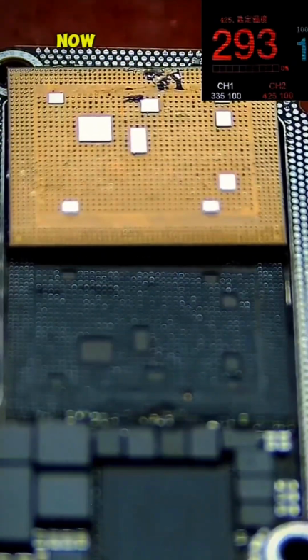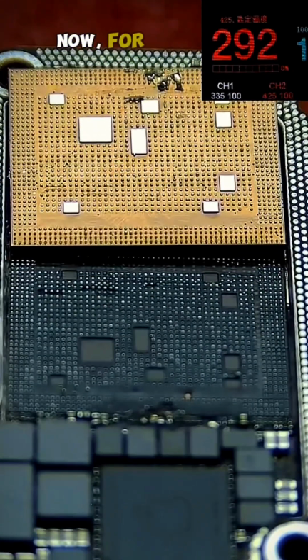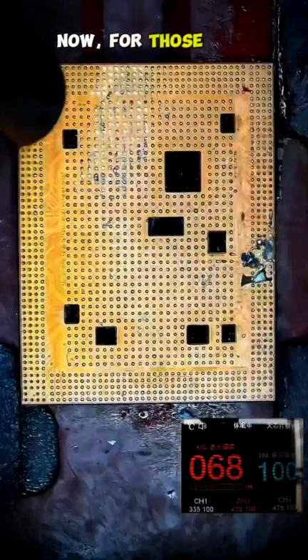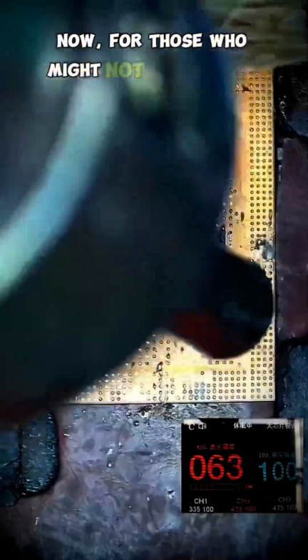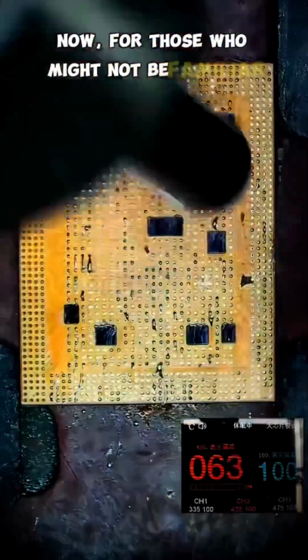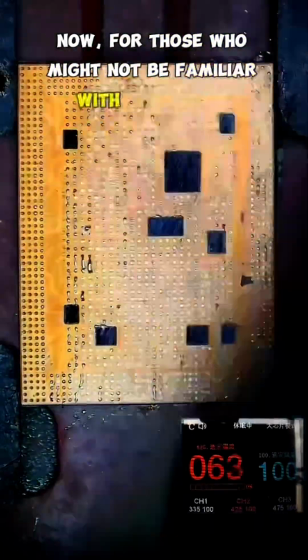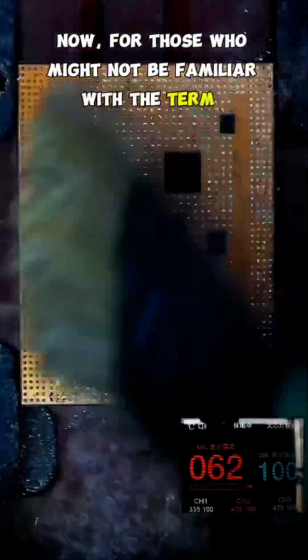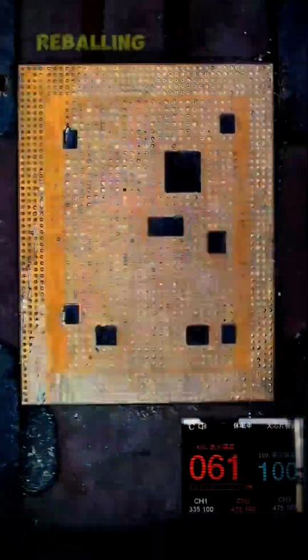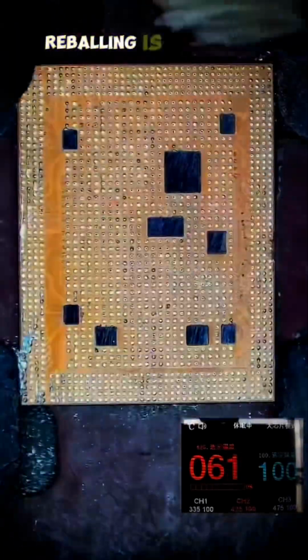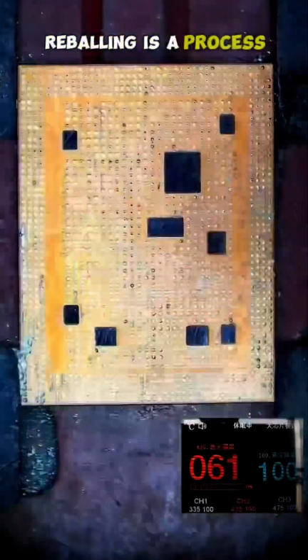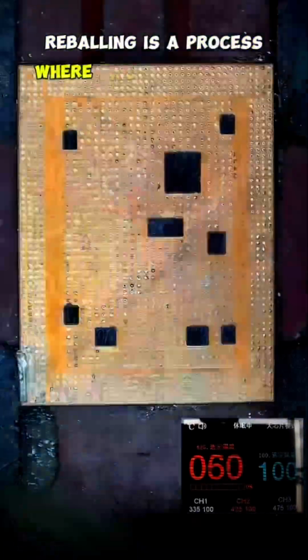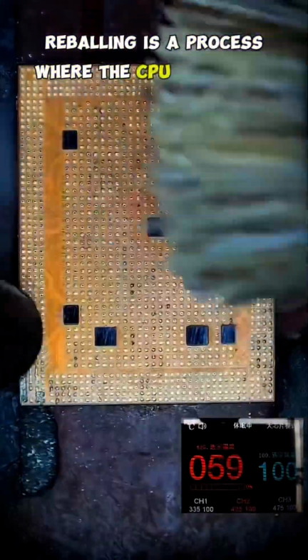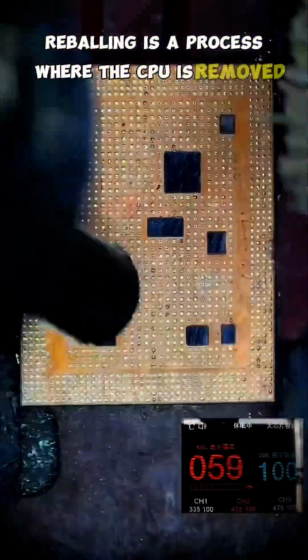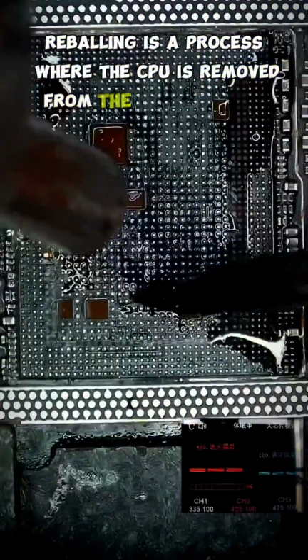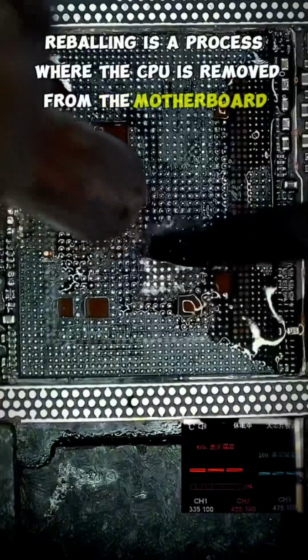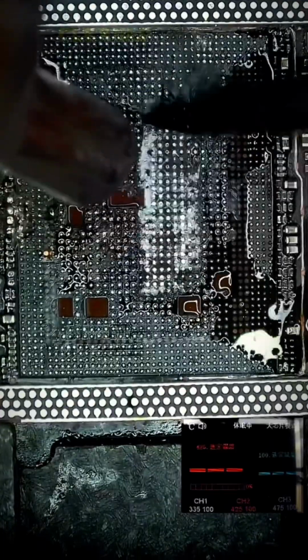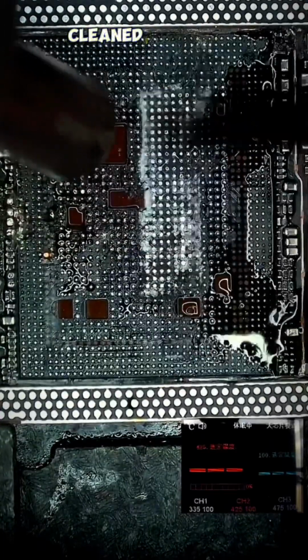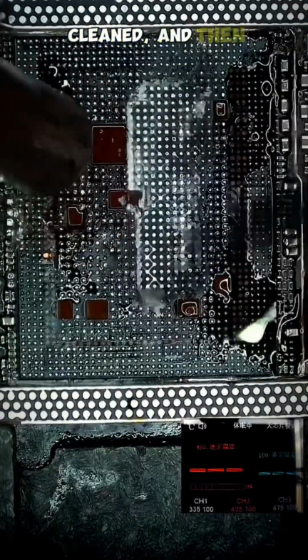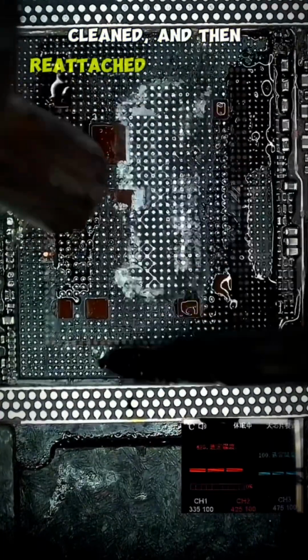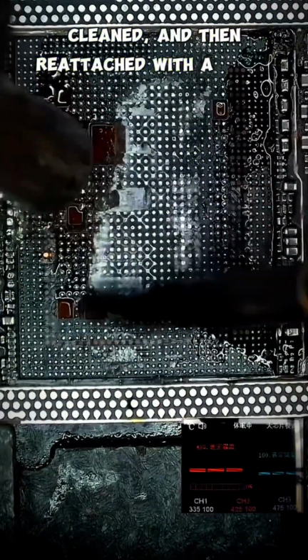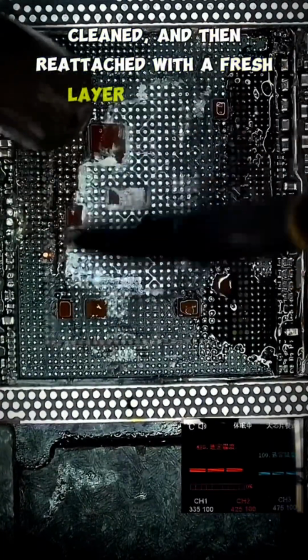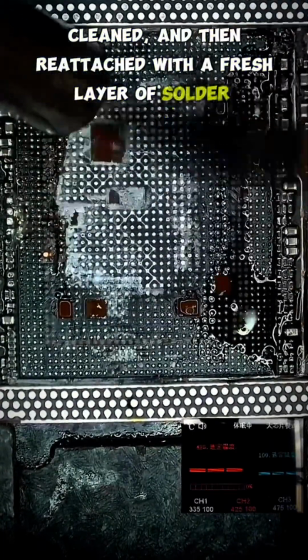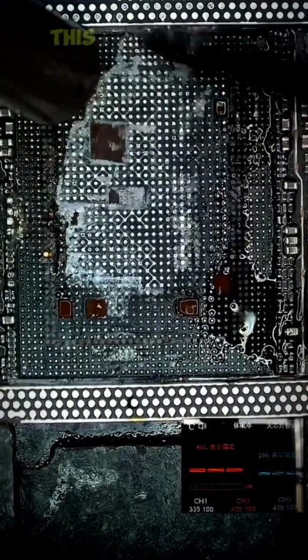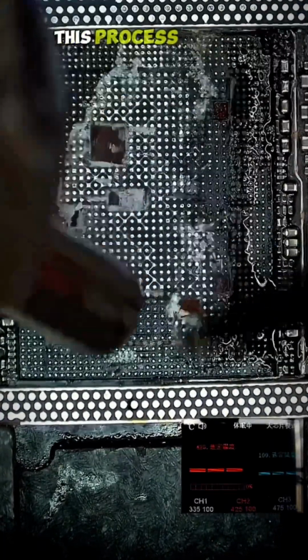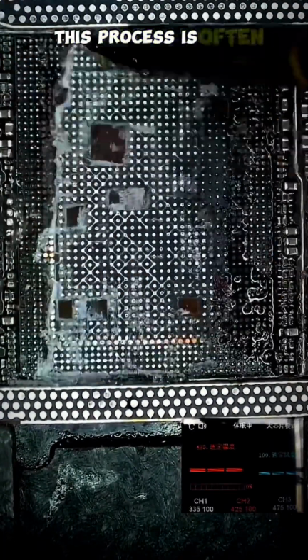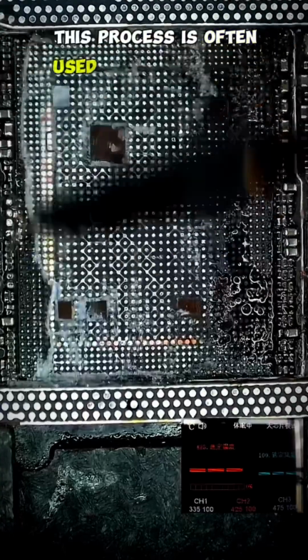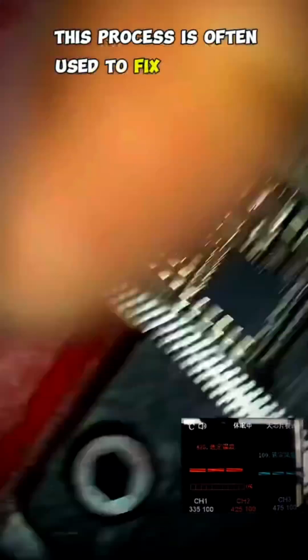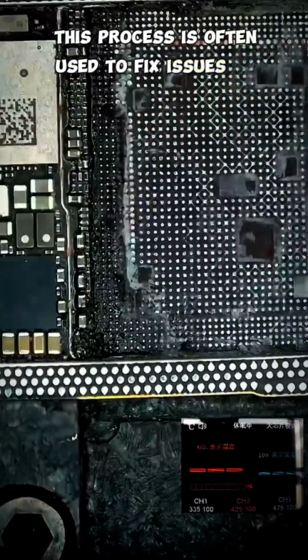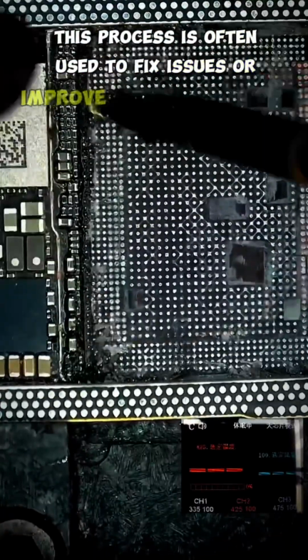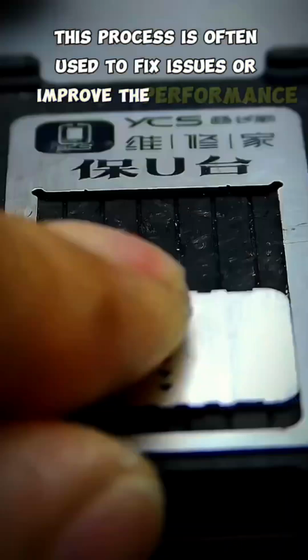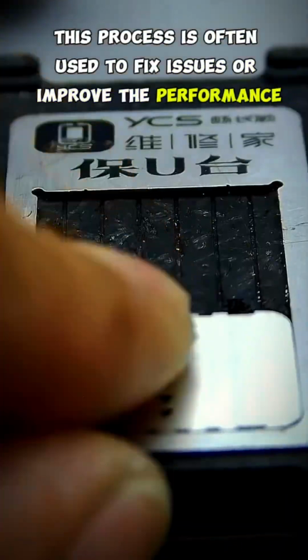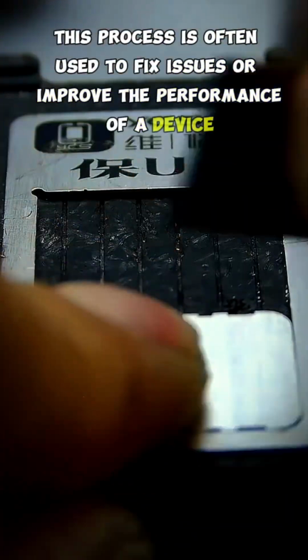Now, for those who might not be familiar with the term, reballing is a process where the CPU is removed from the motherboard, cleaned, and then reattached with a fresh layer of solder. This process is often used to fix issues or improve the performance of a device.